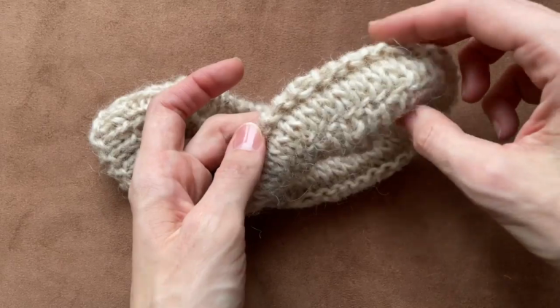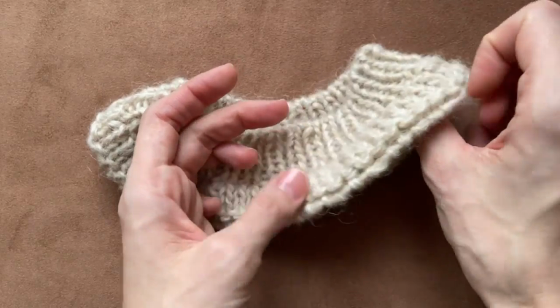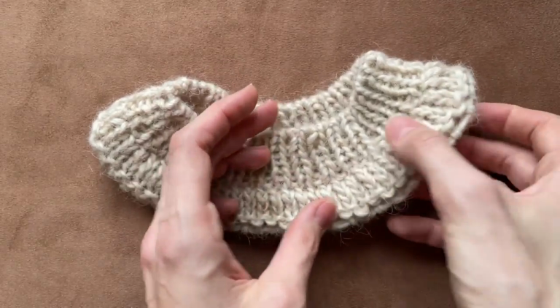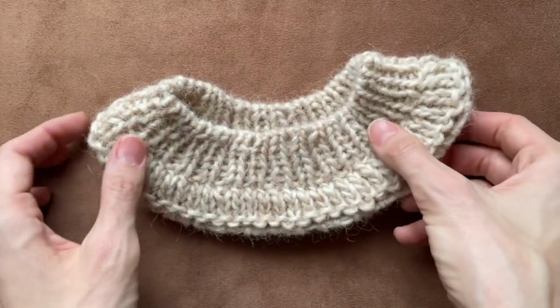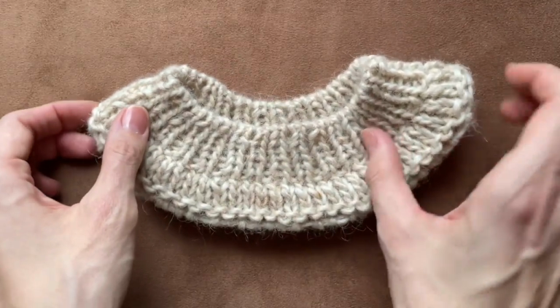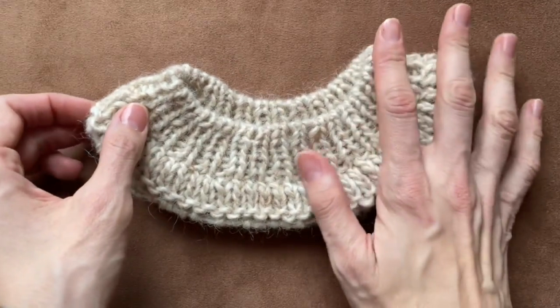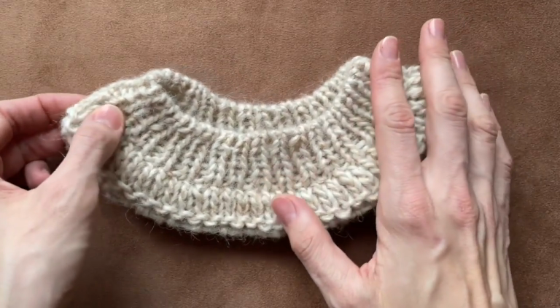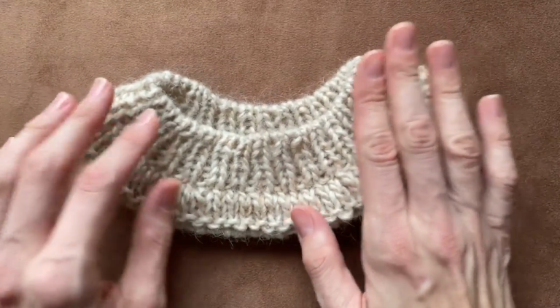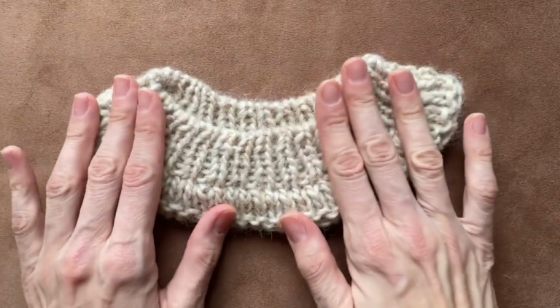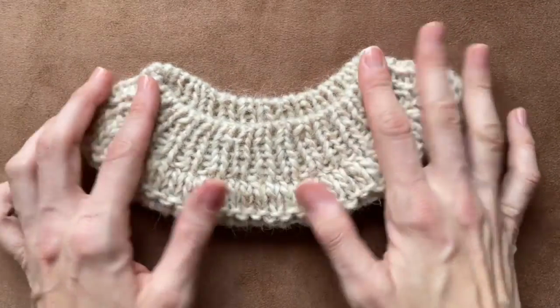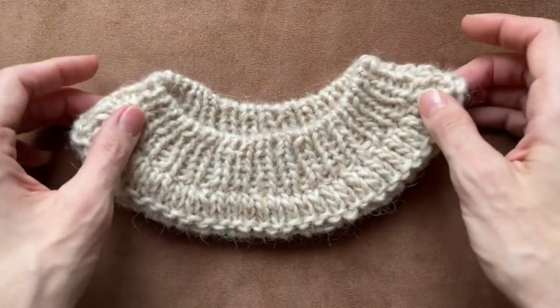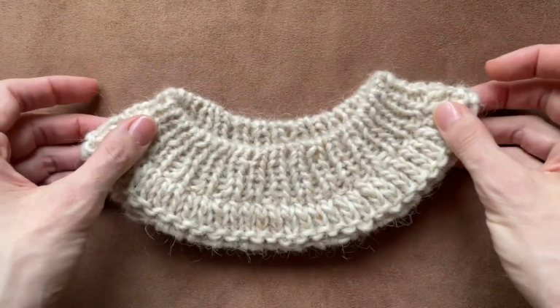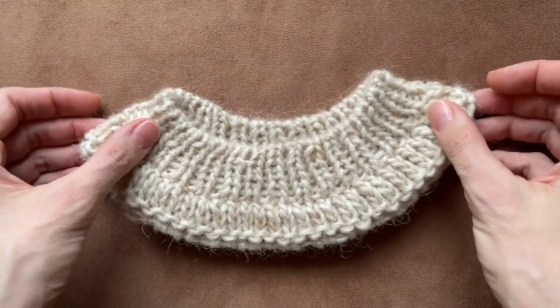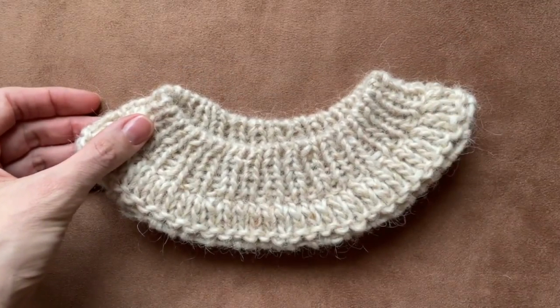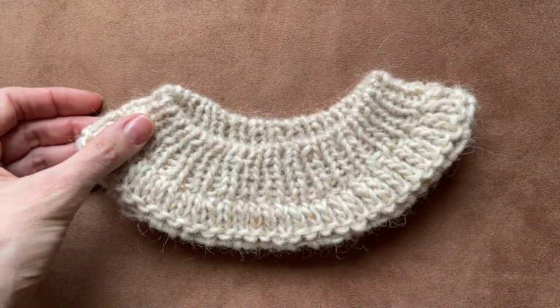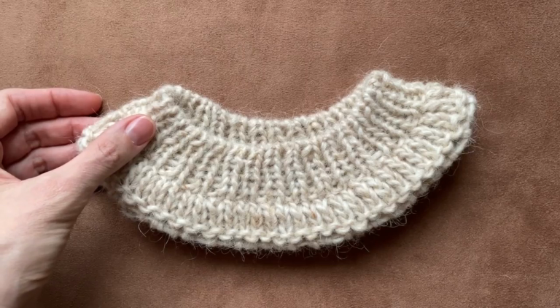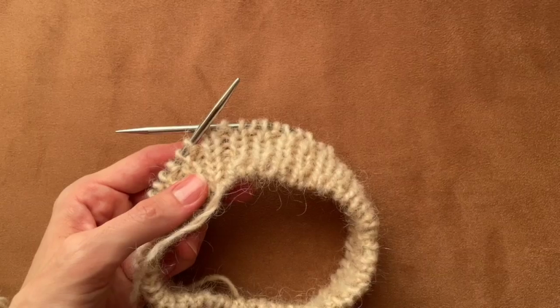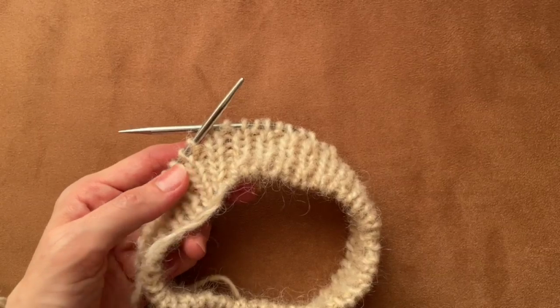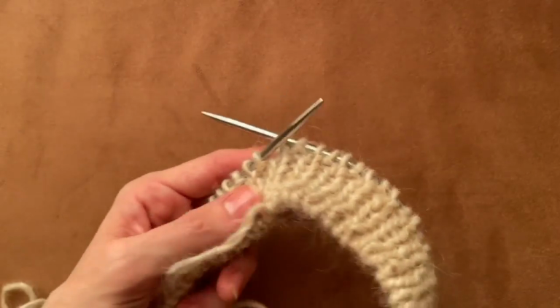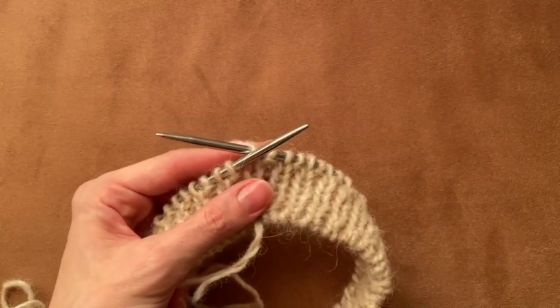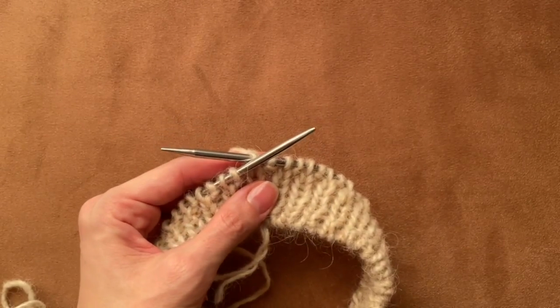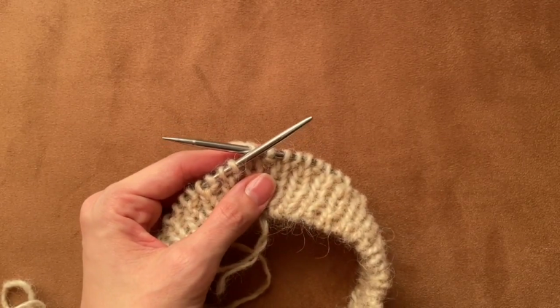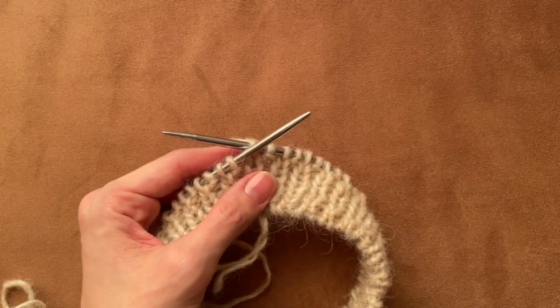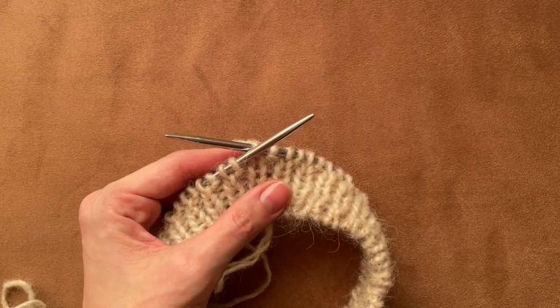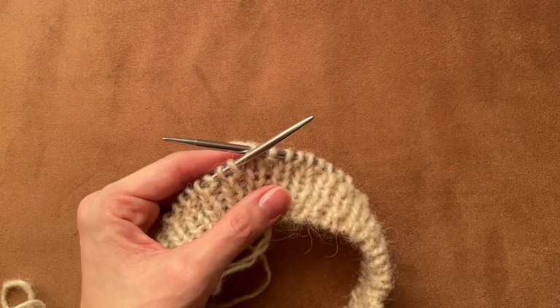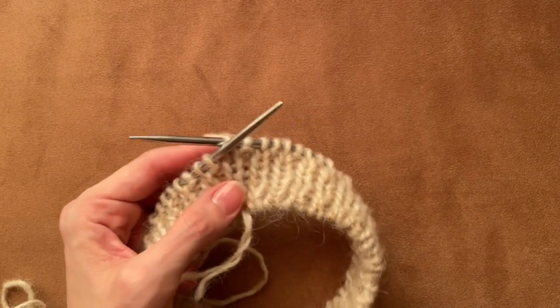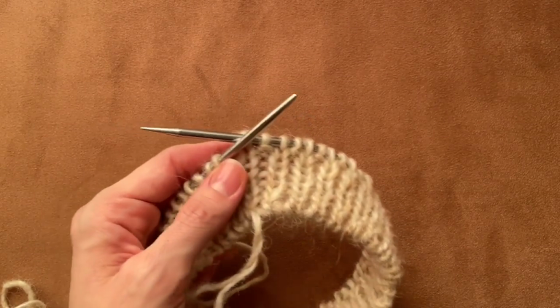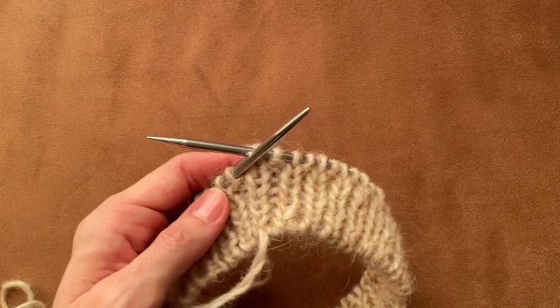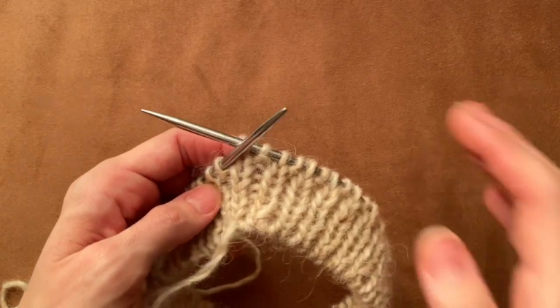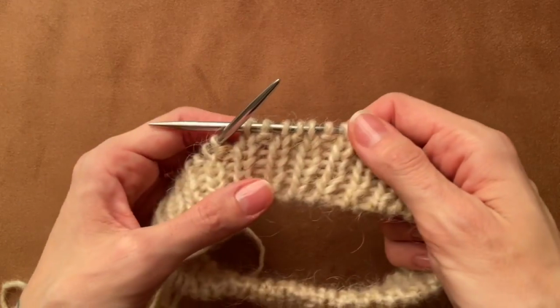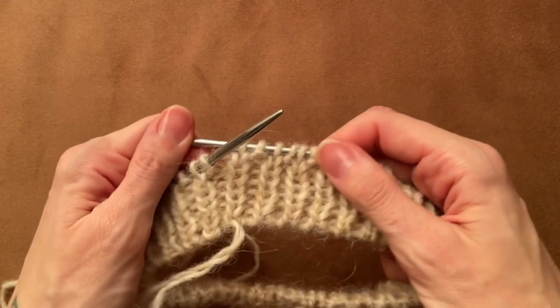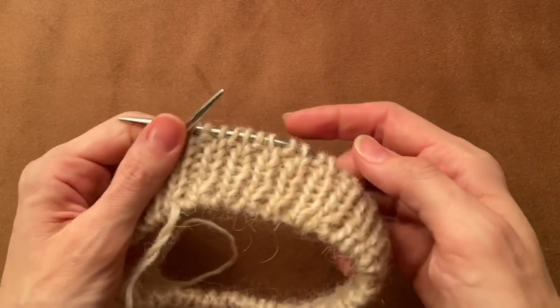Most important, it is super easy to learn. So here I have my neck rib ready and the next row I do is a knitting row.